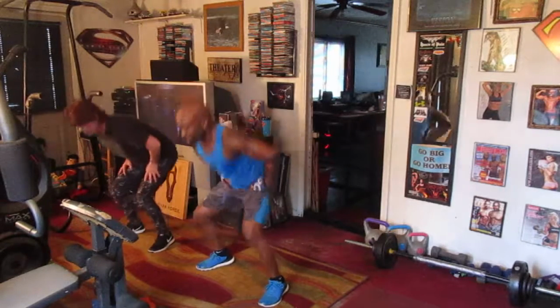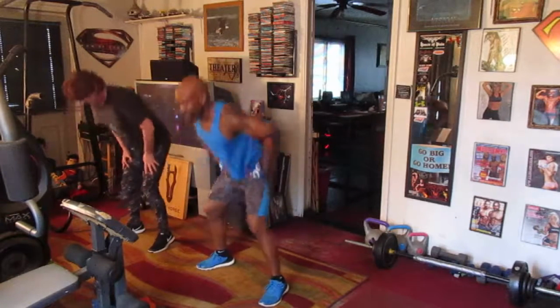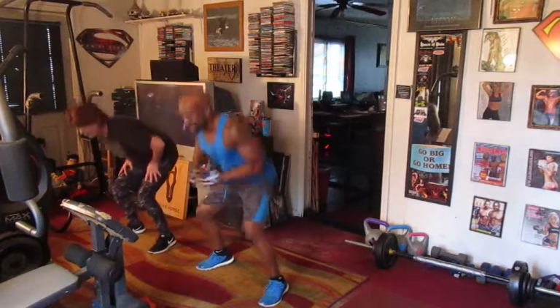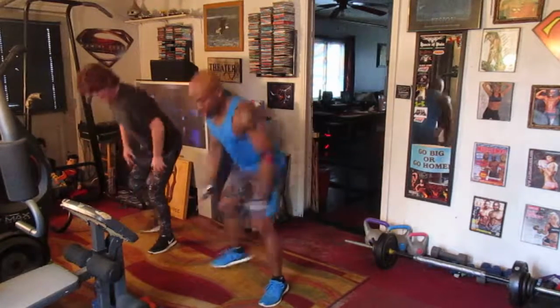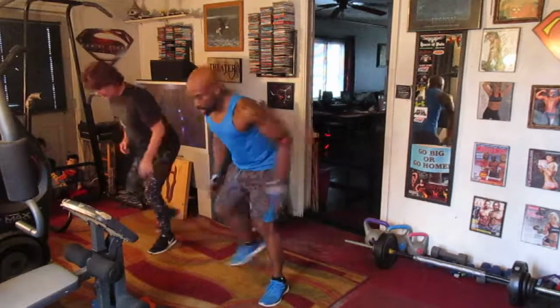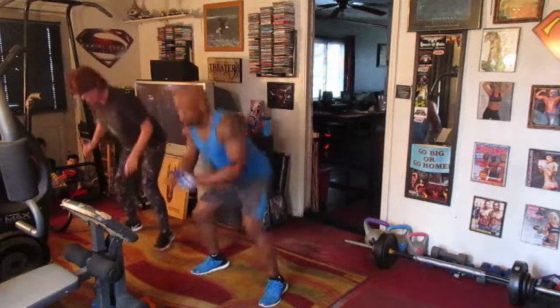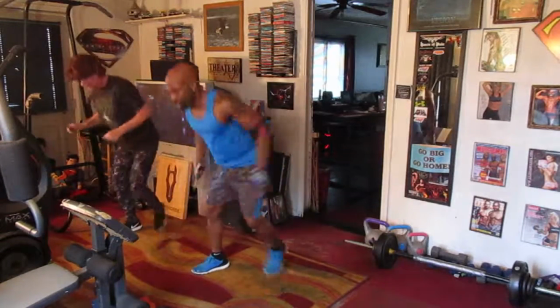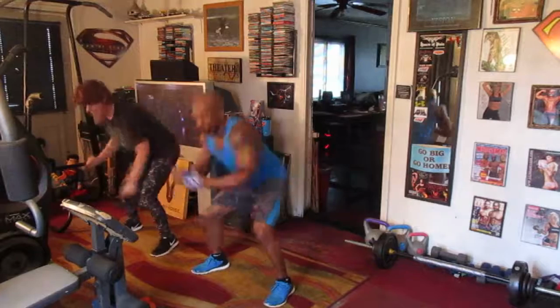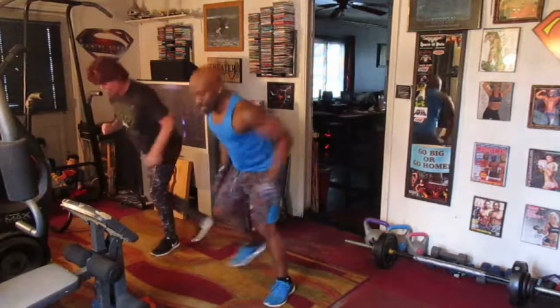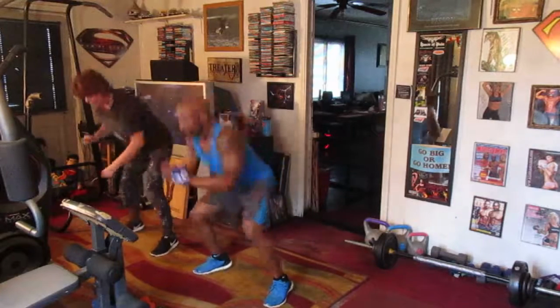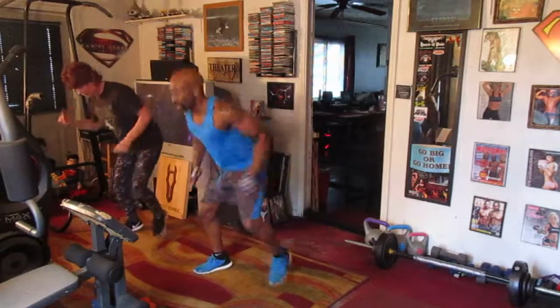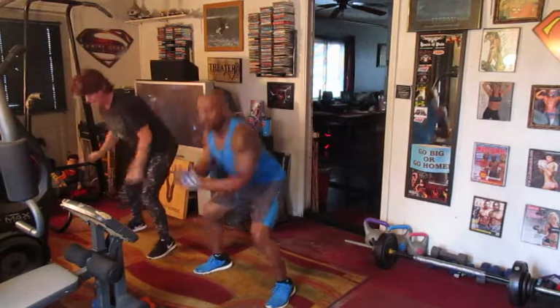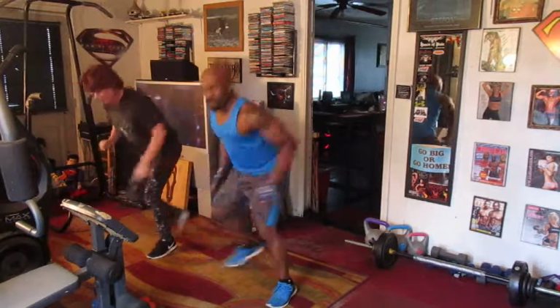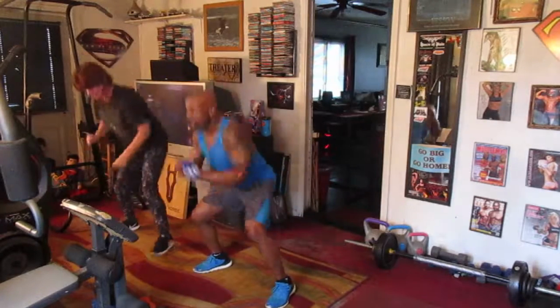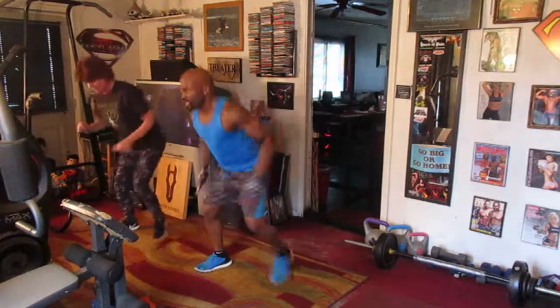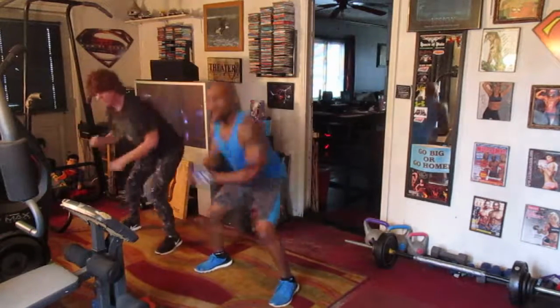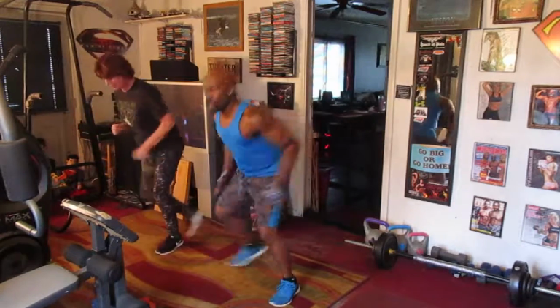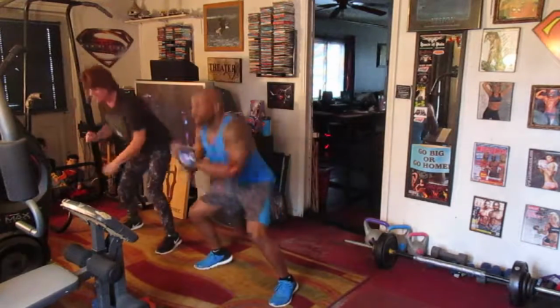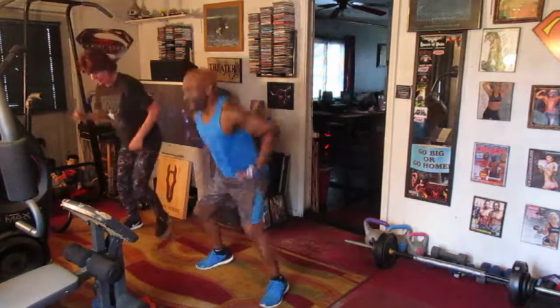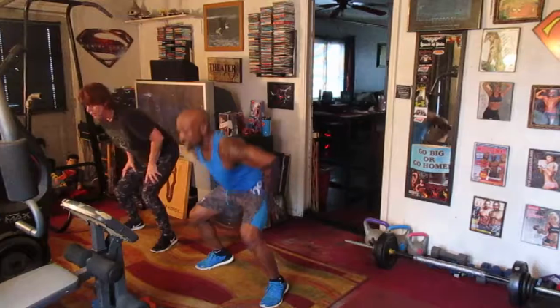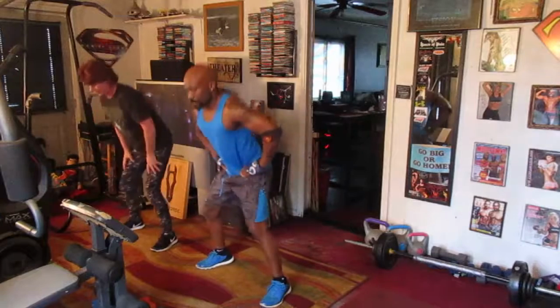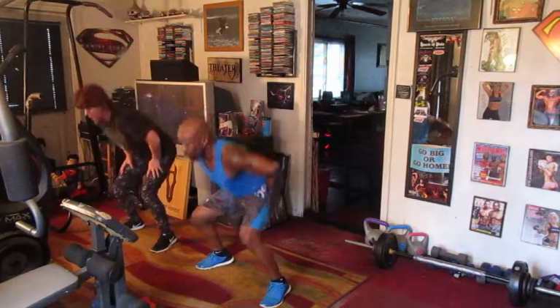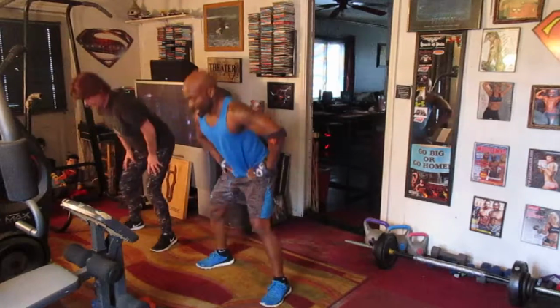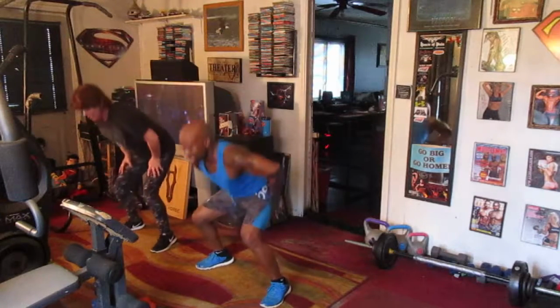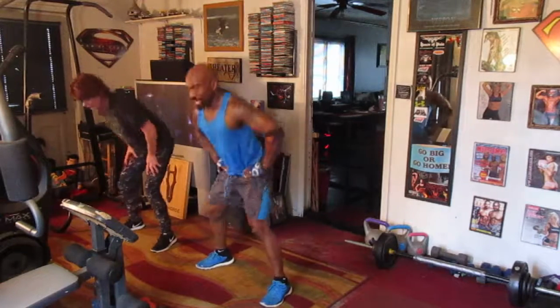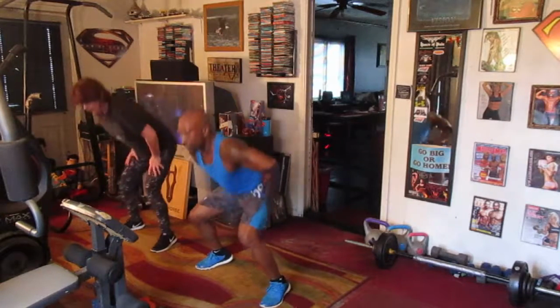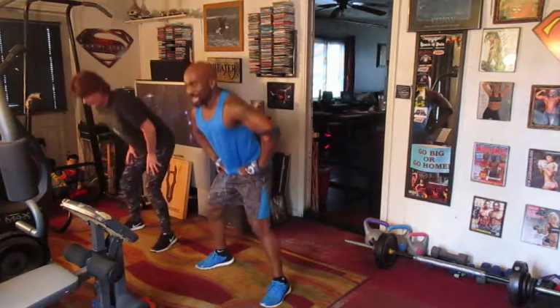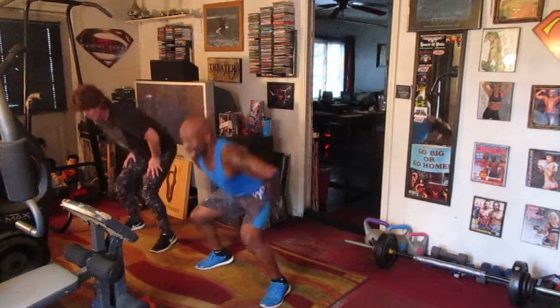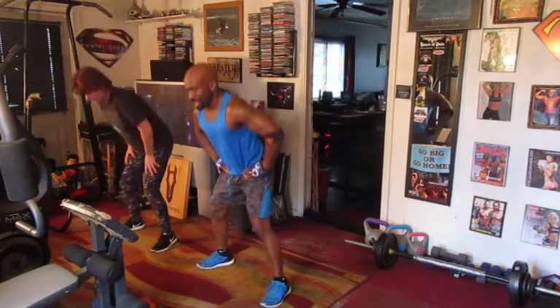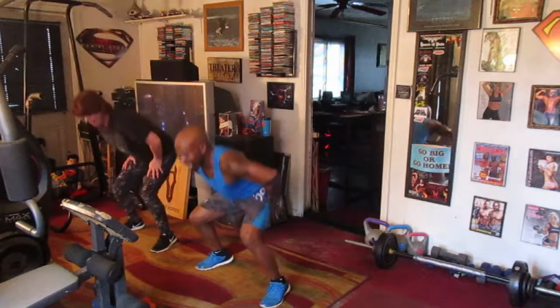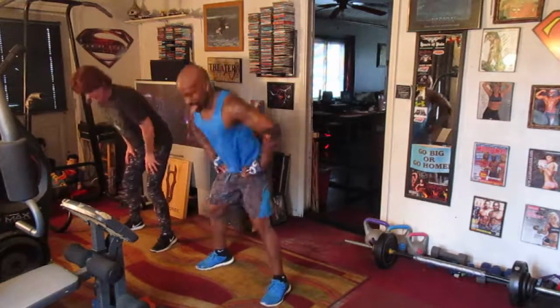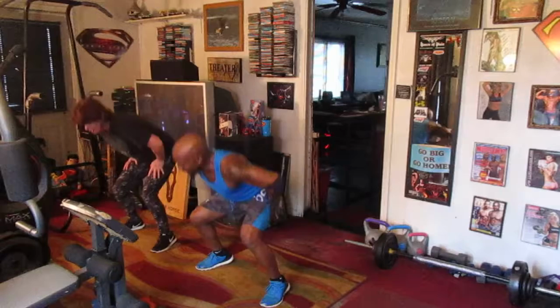Squat cross to the back. One, two, three, four, five, six, seven. Slide eight right here. Two, three, four, five, six, seven.